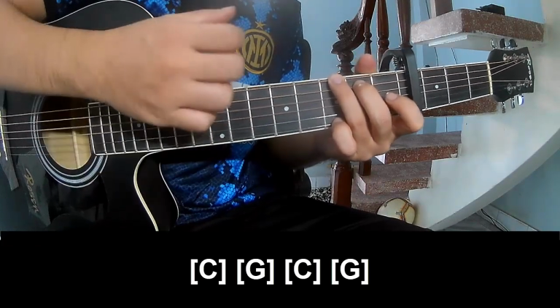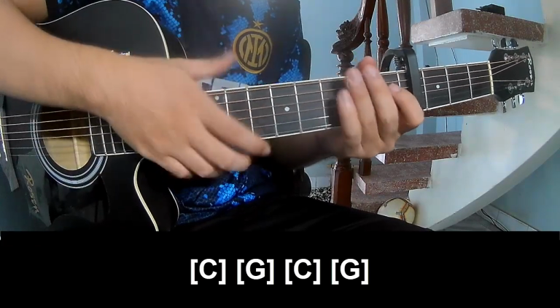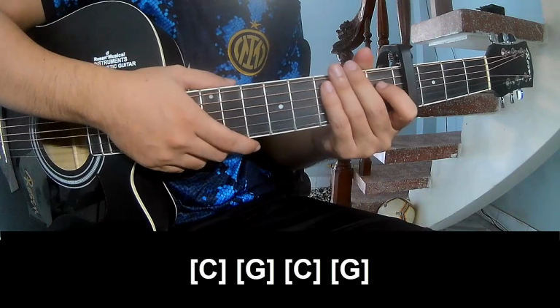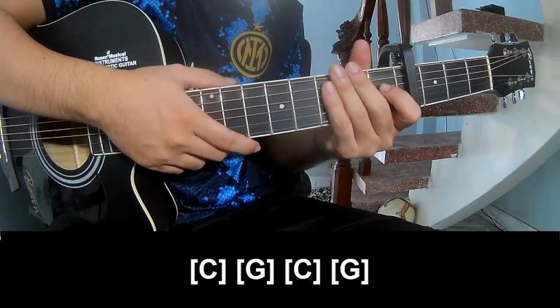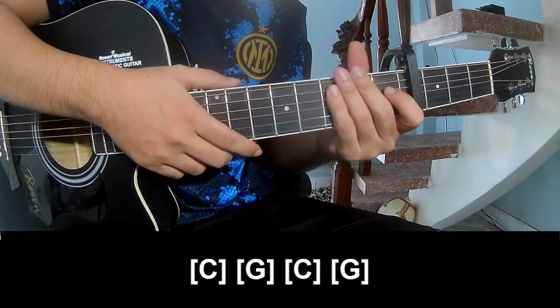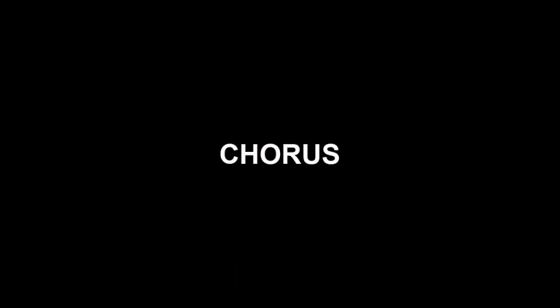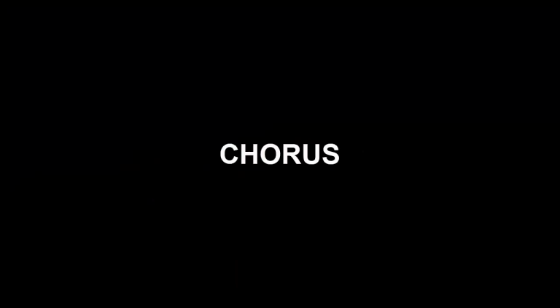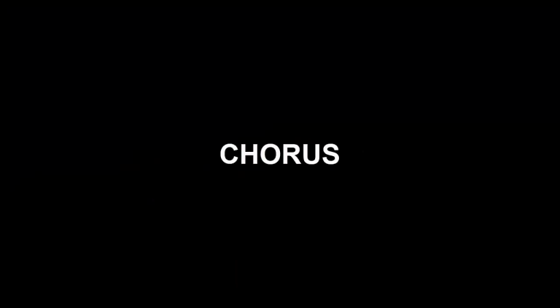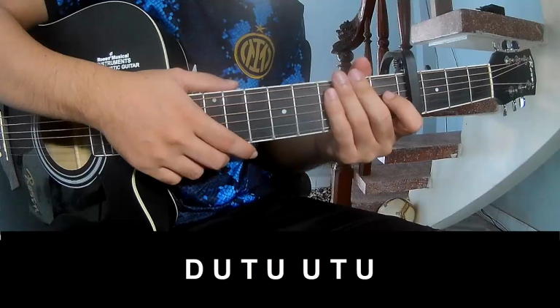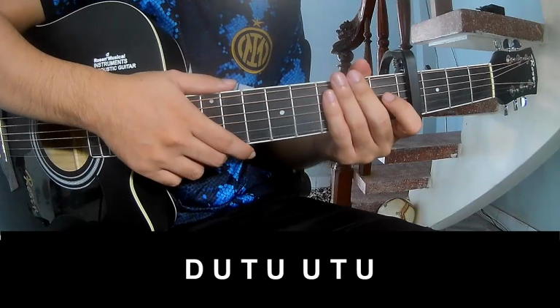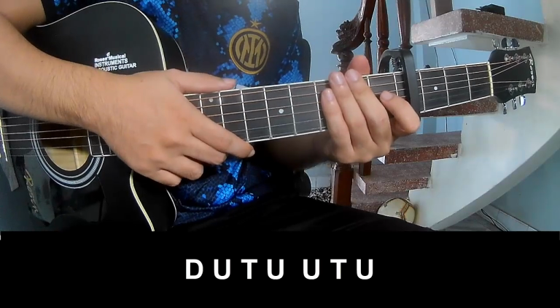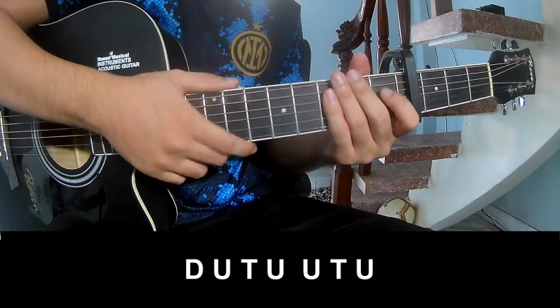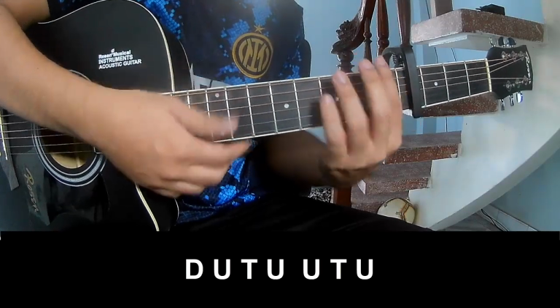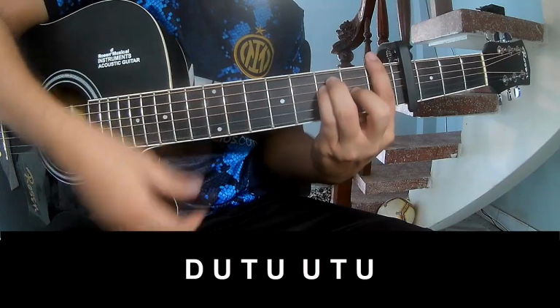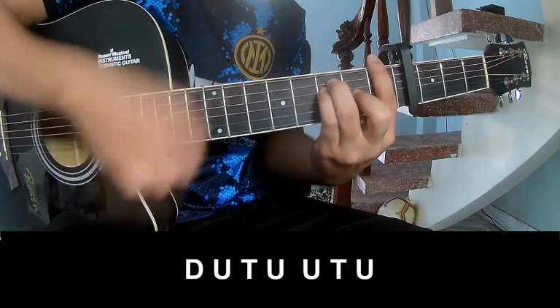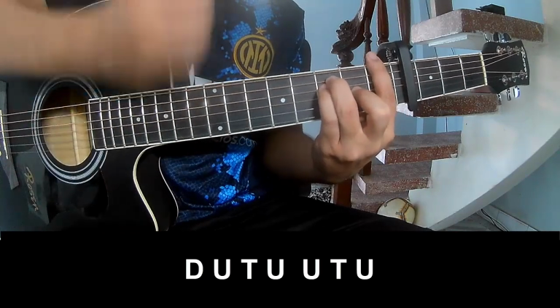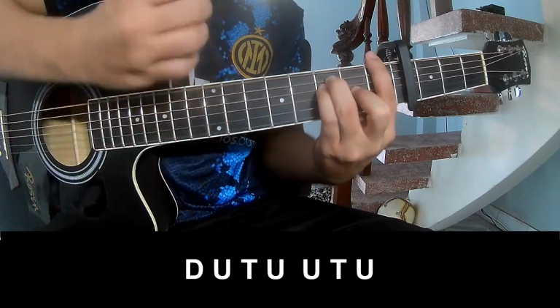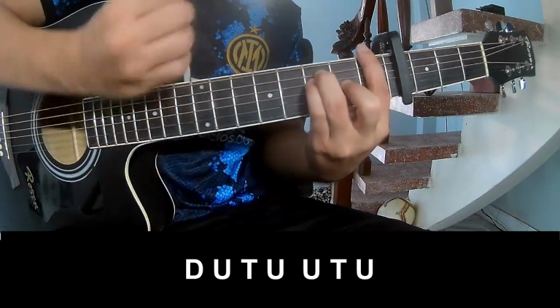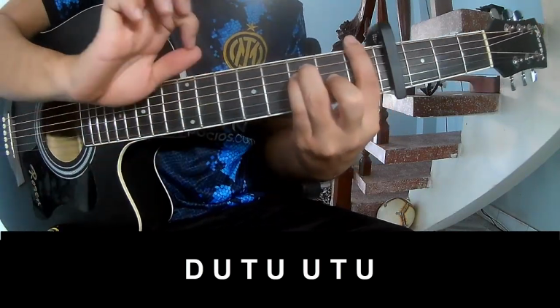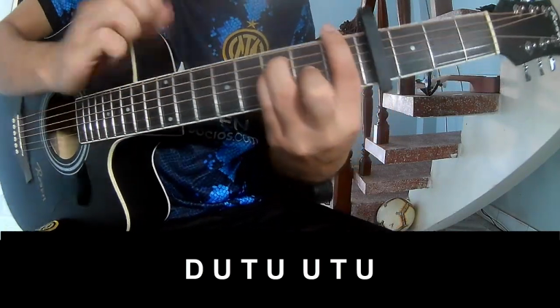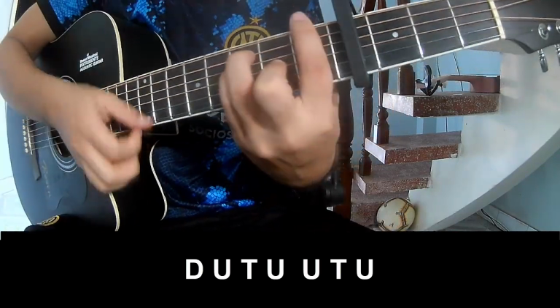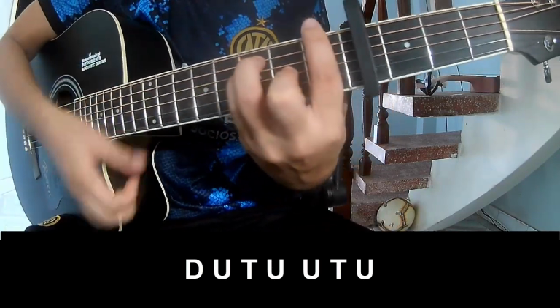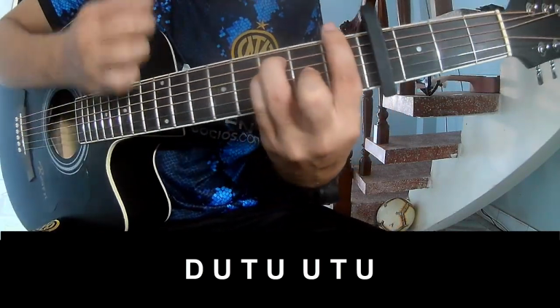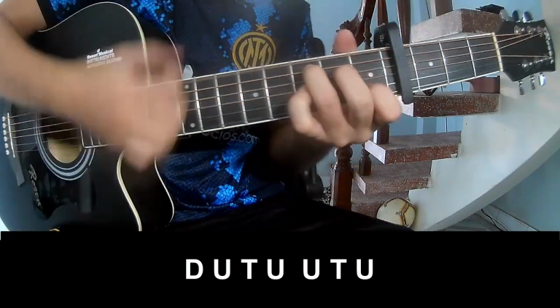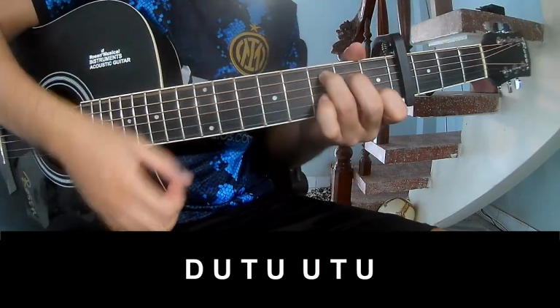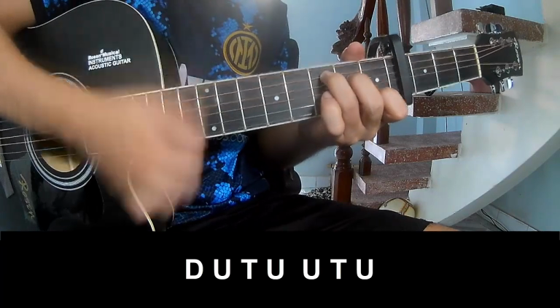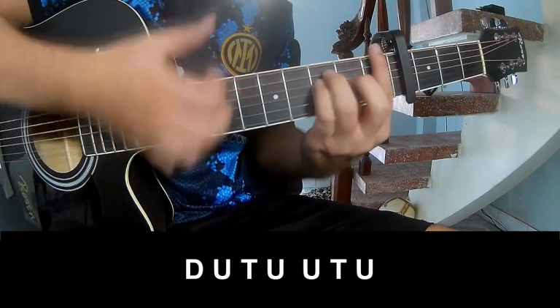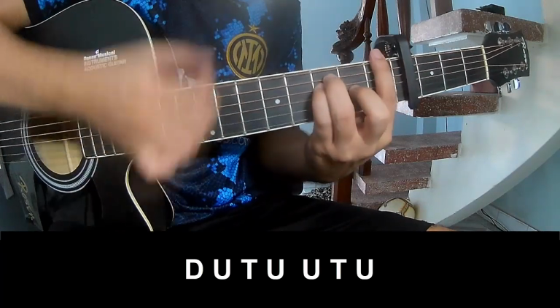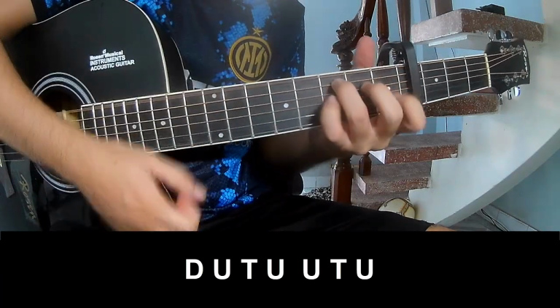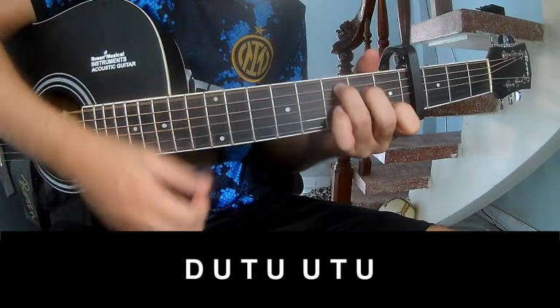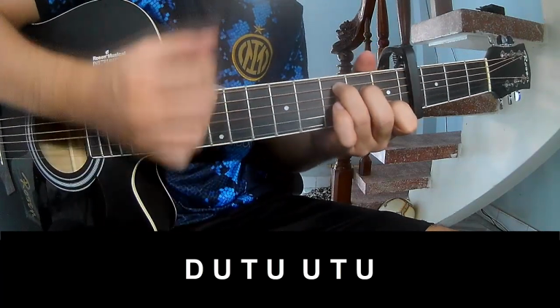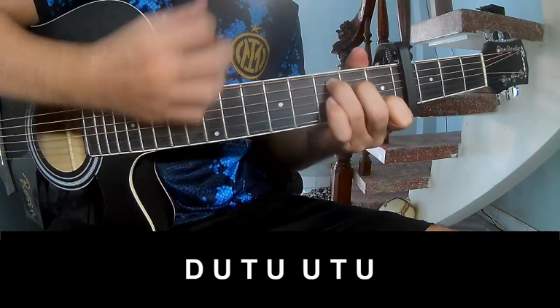And to fit the system in the same way for the track. The strumming pattern: Down, up, tap, tap, tap, Down, up, tap, up, up, tap, up, down, up, tap, up, up, tap, up.